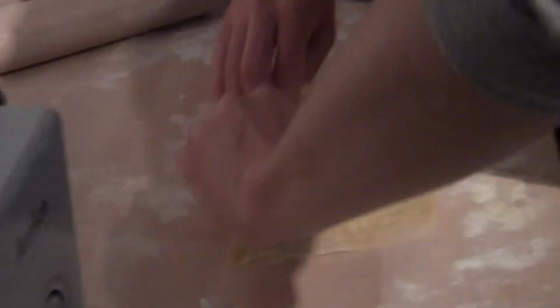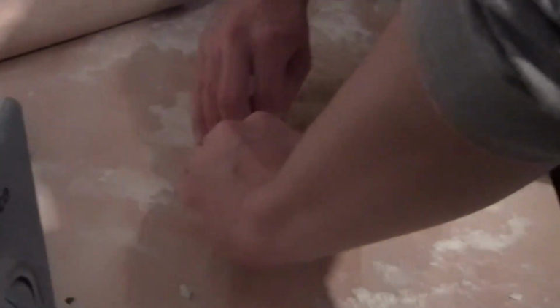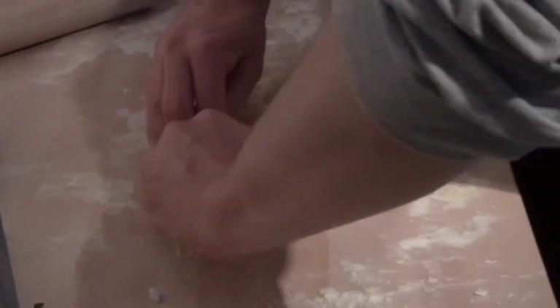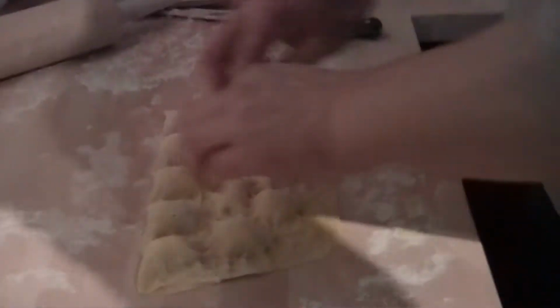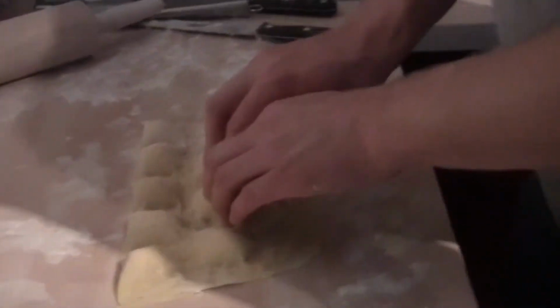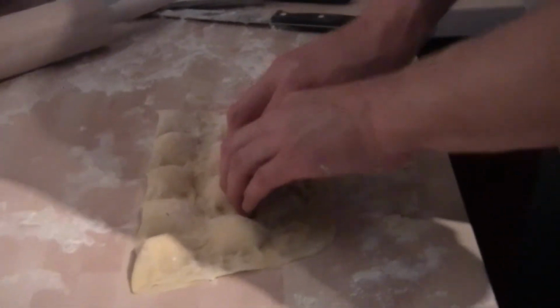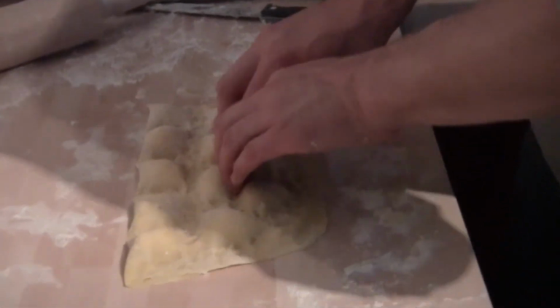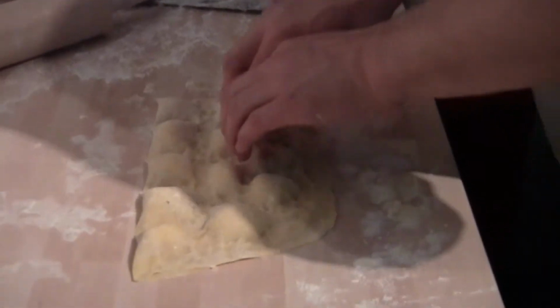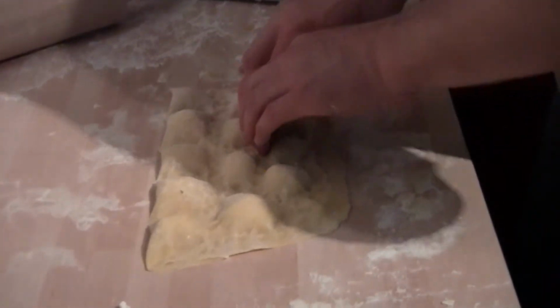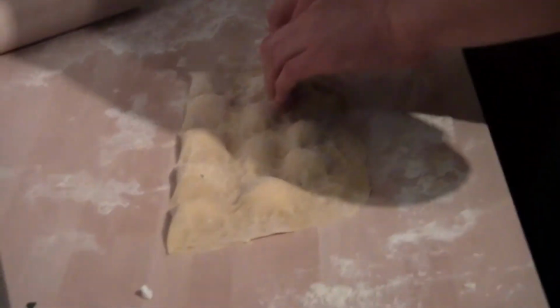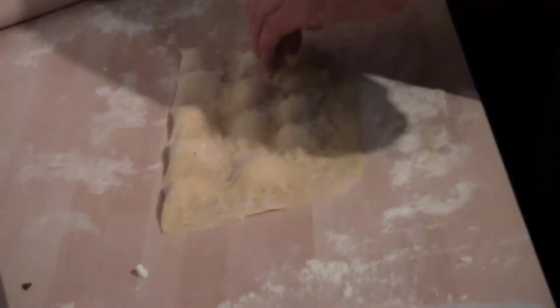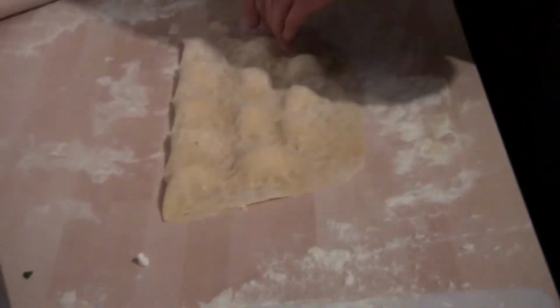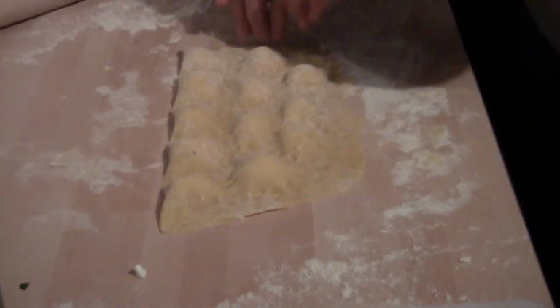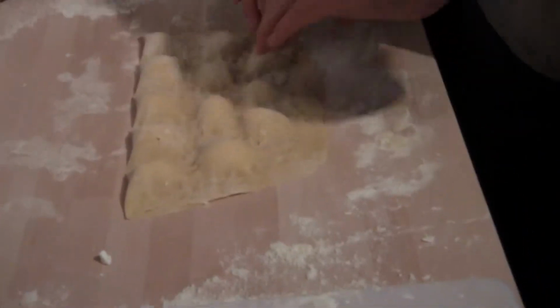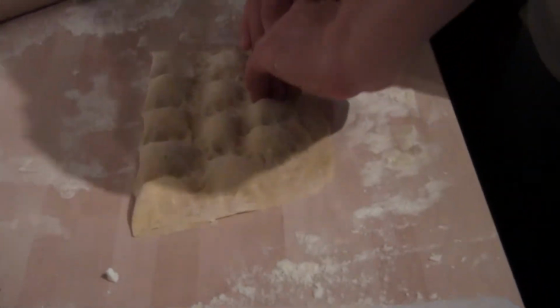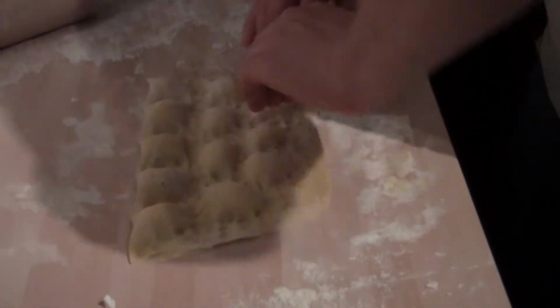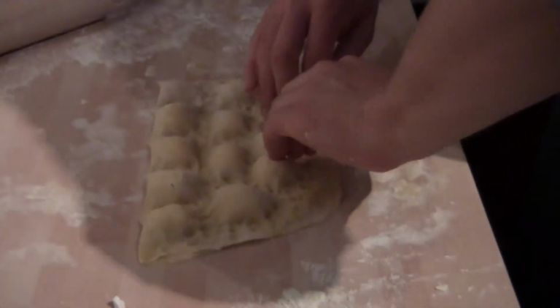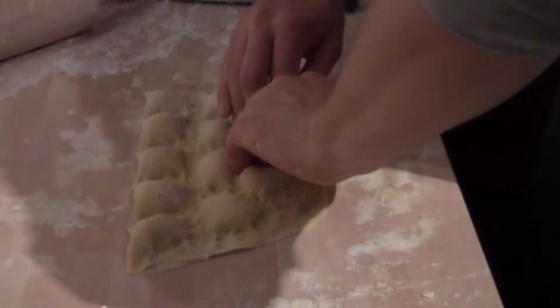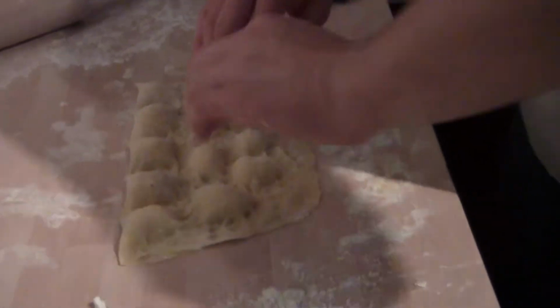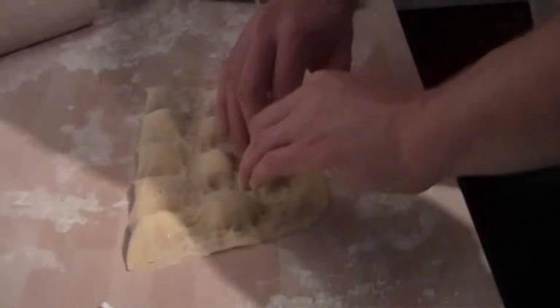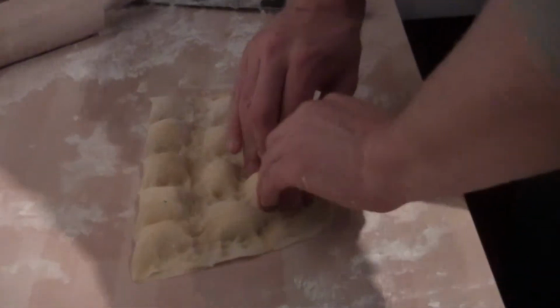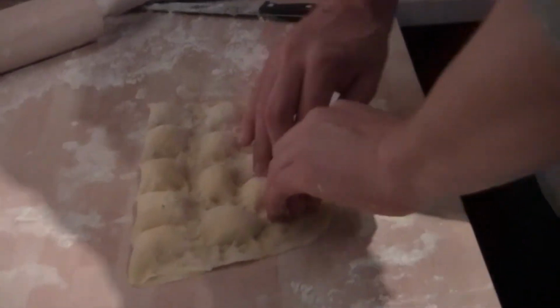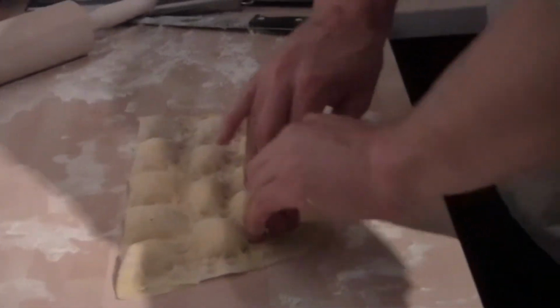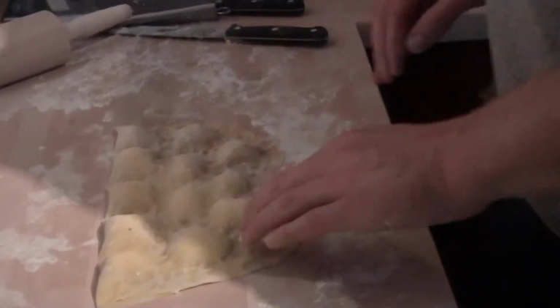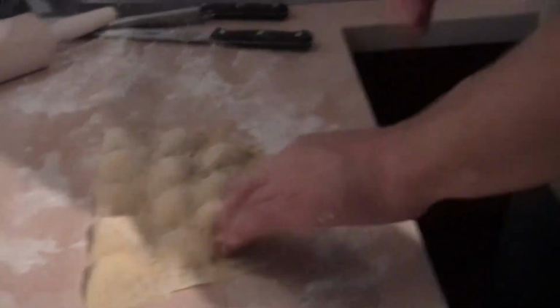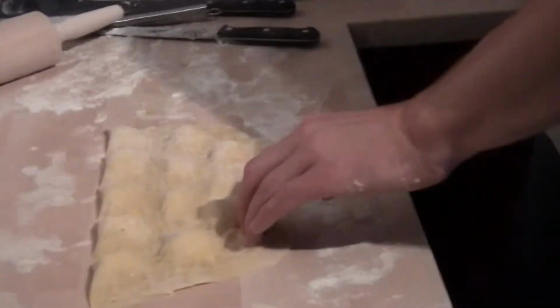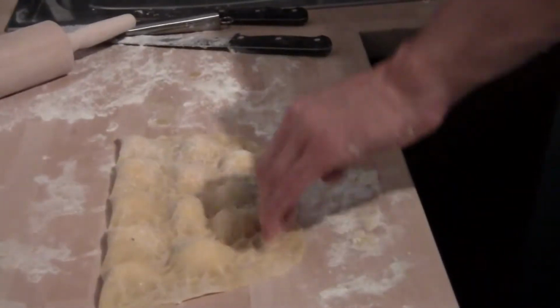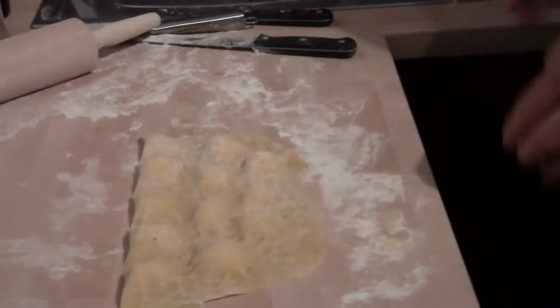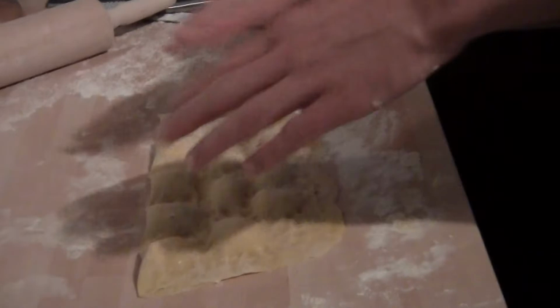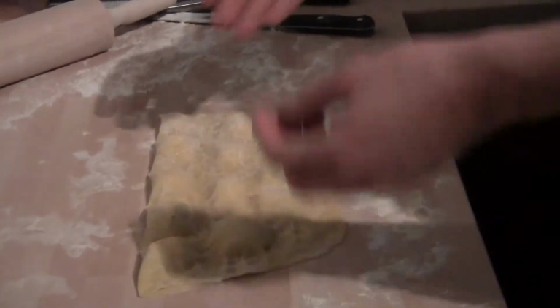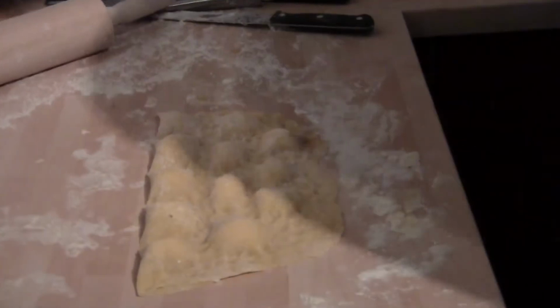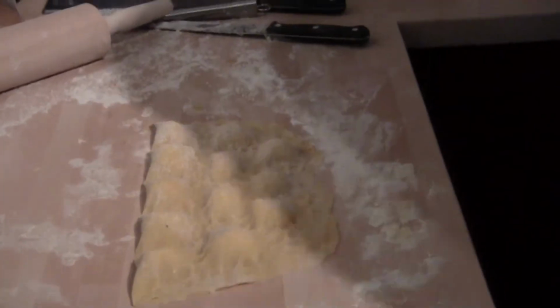I'm going to tell you, I'm not real big on the whole sausage thing here. It's just not flying for me. This is something that I can eat all the time. There we go — those are our little raviolis.